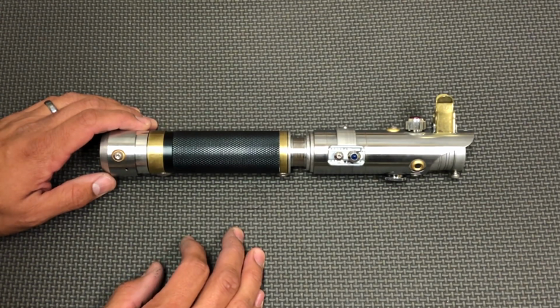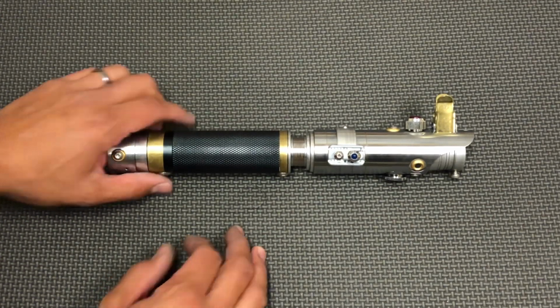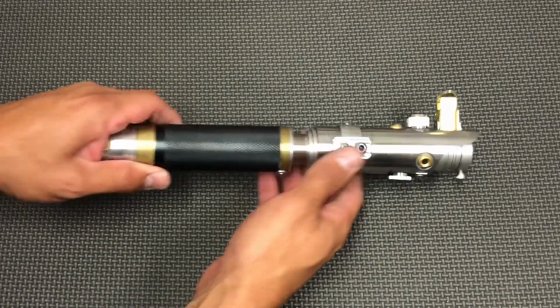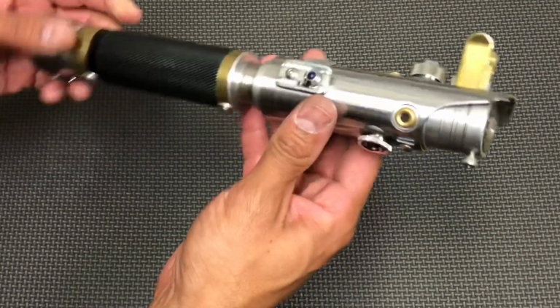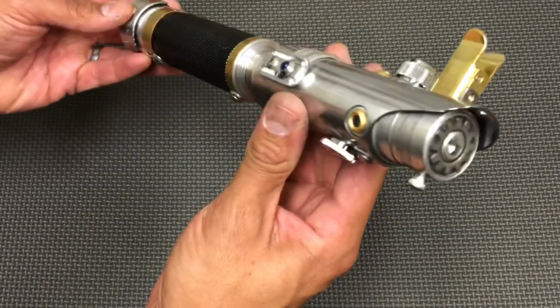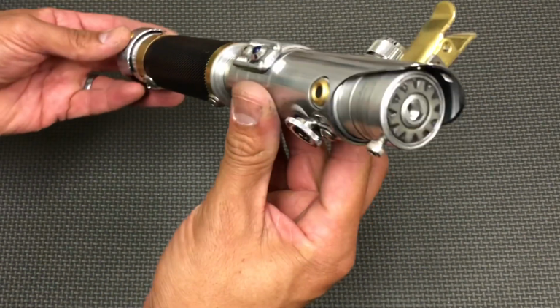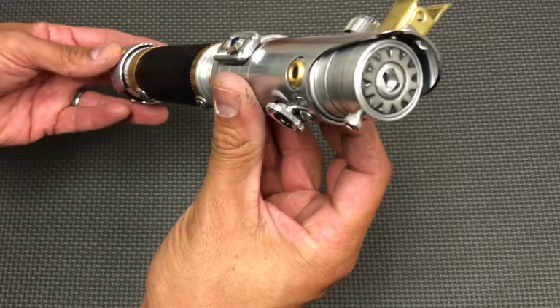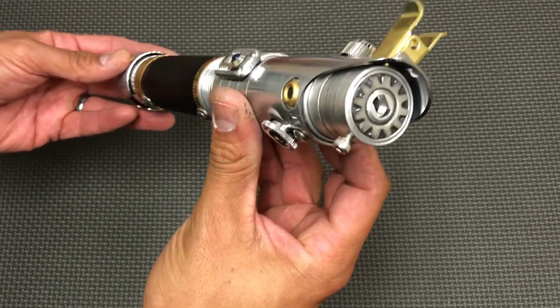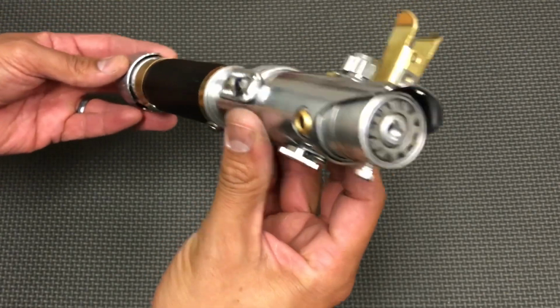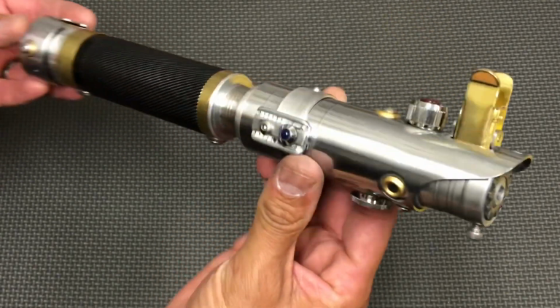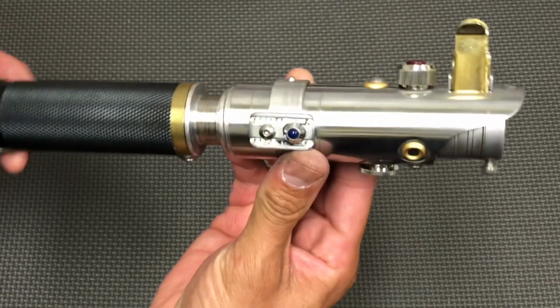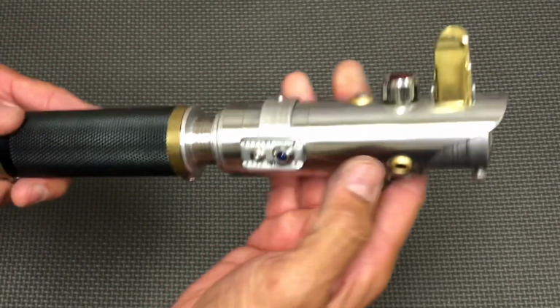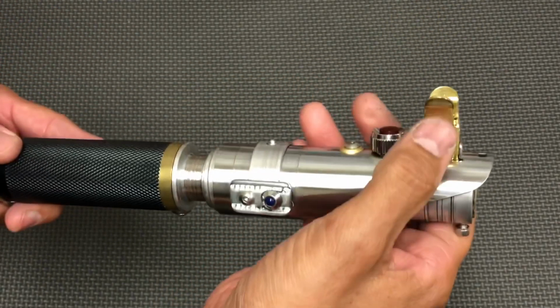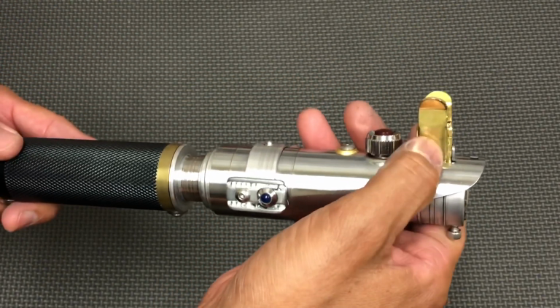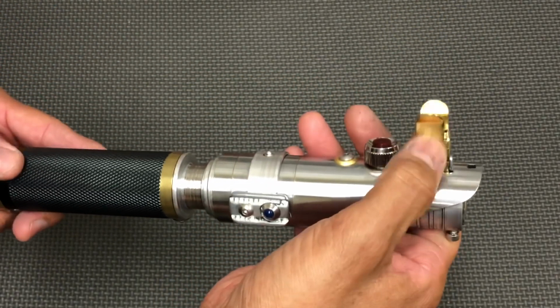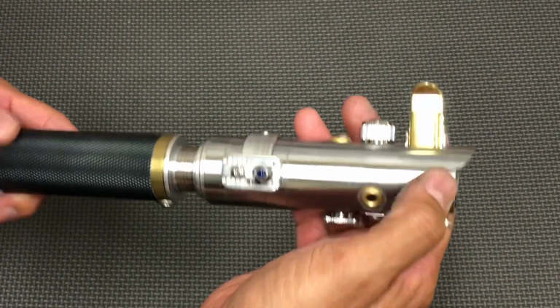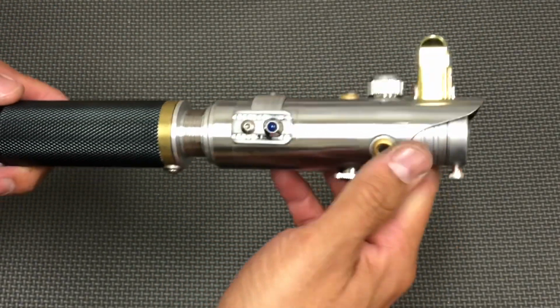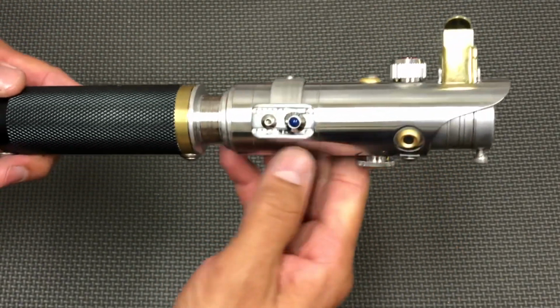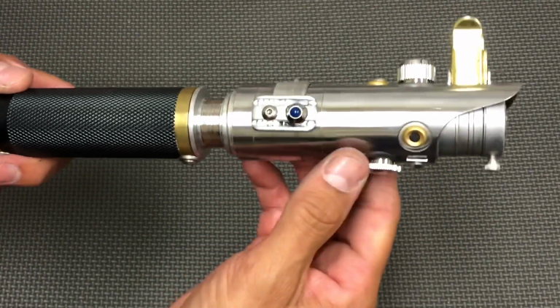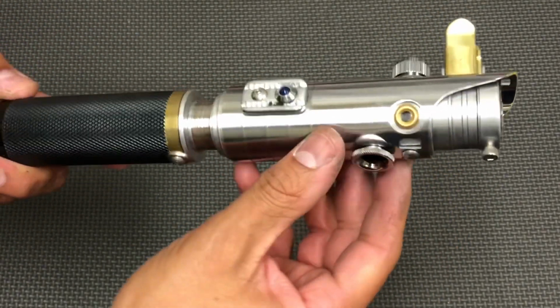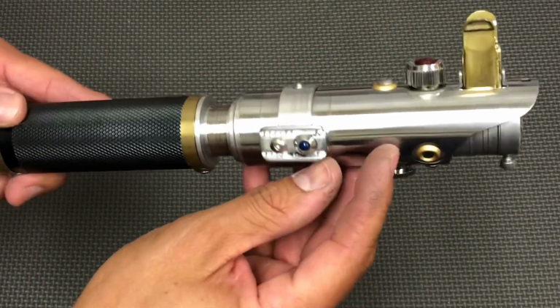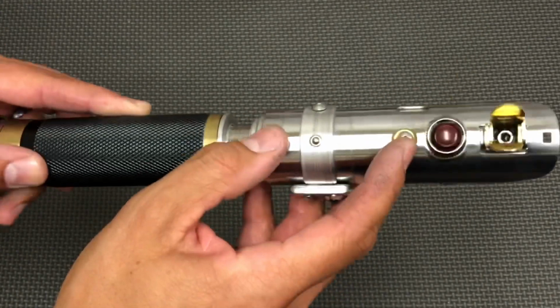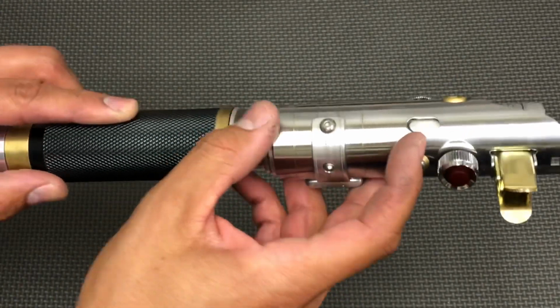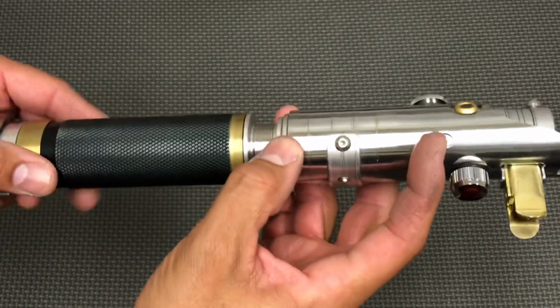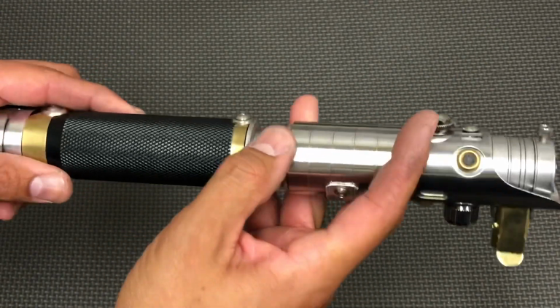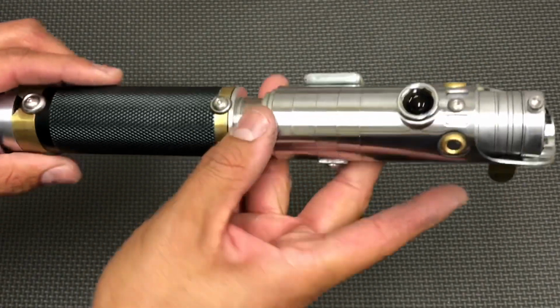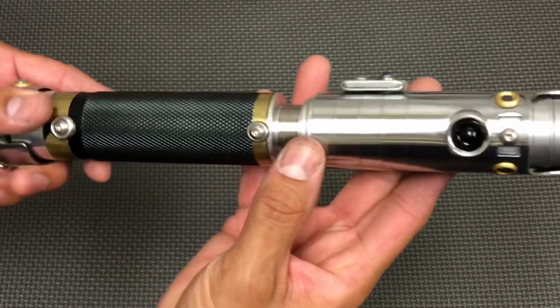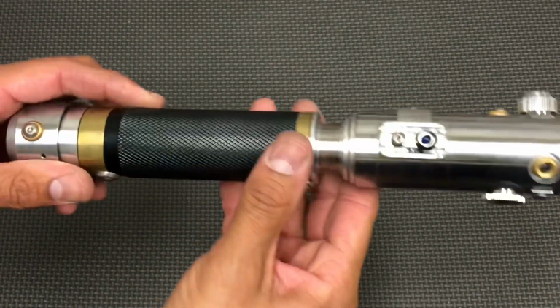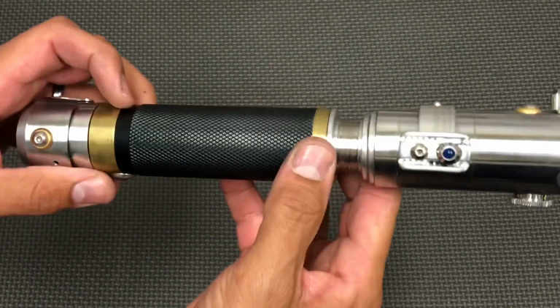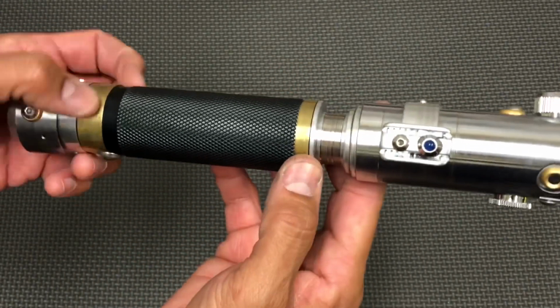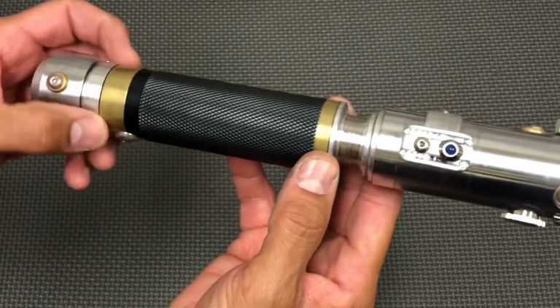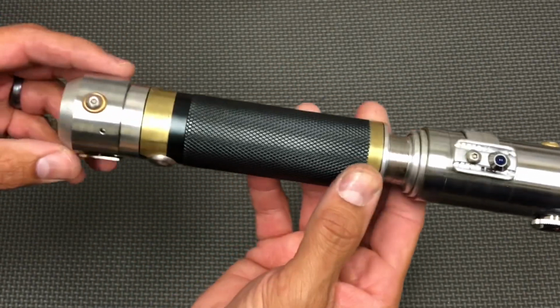Just to give you kind of the overview — it has the brass bunny ears, a lot of brass accents, and brass wraps here.